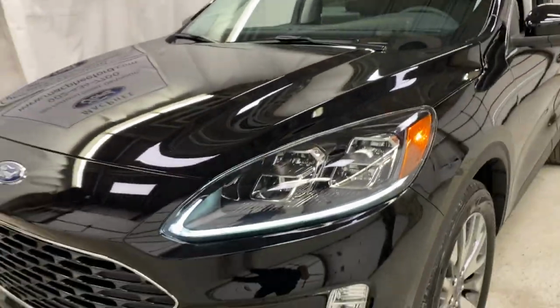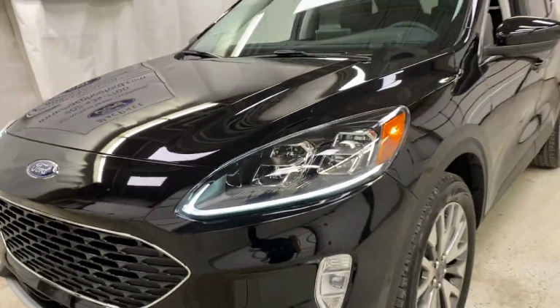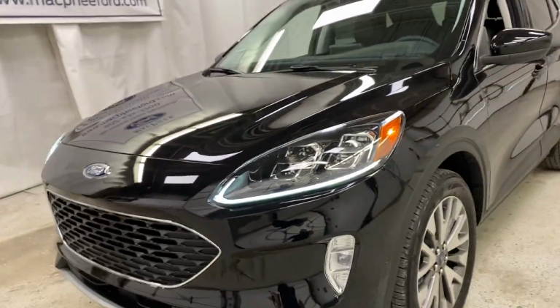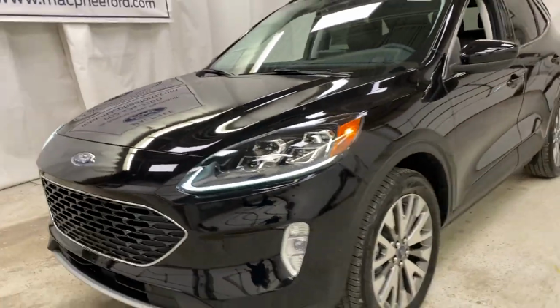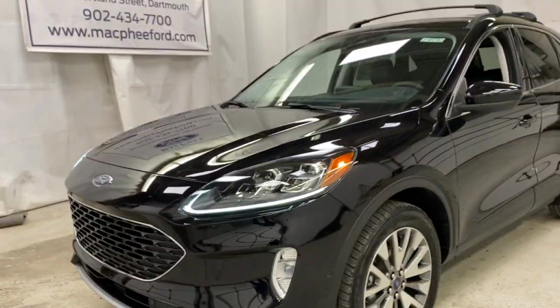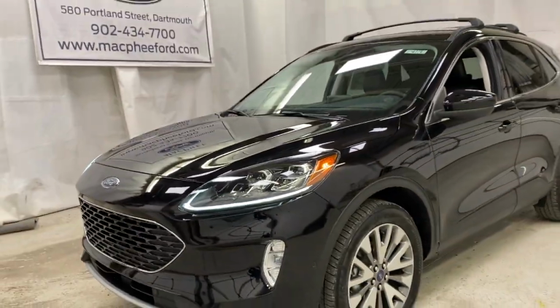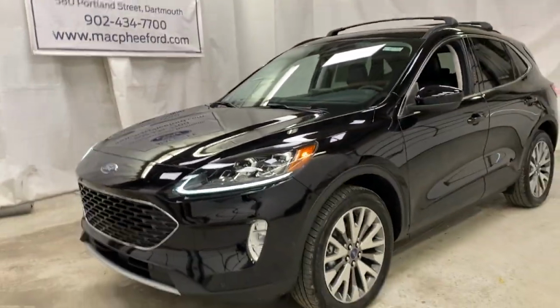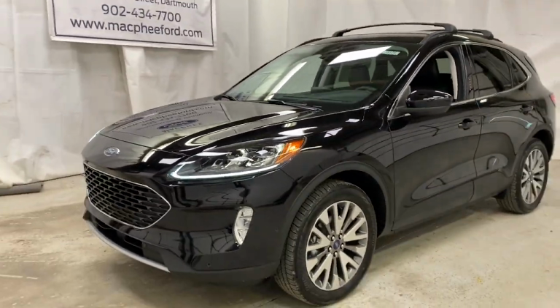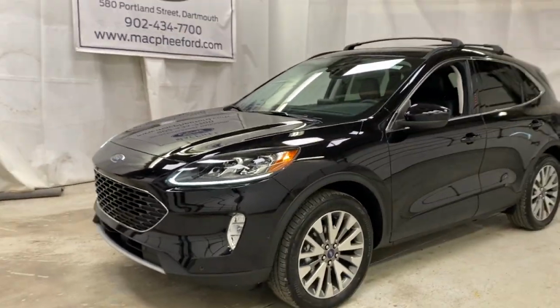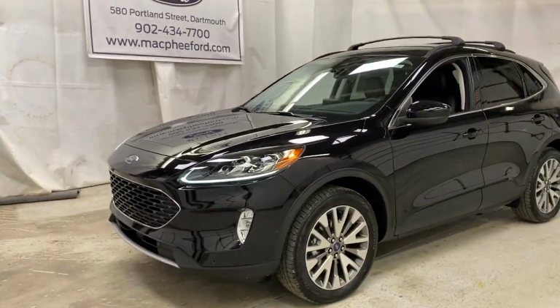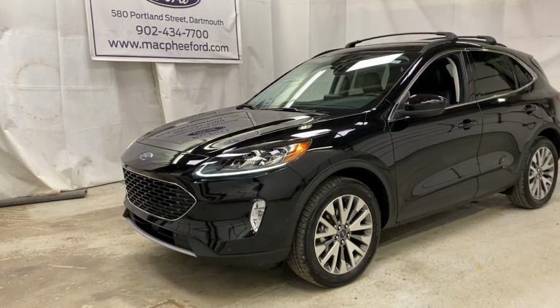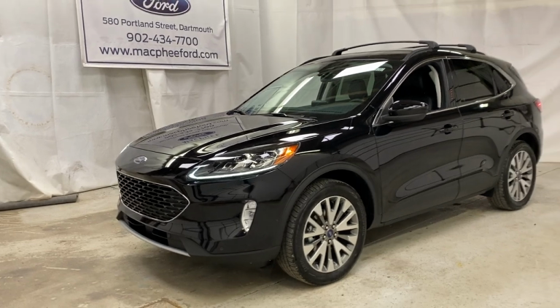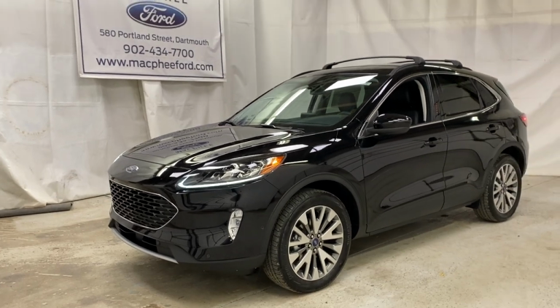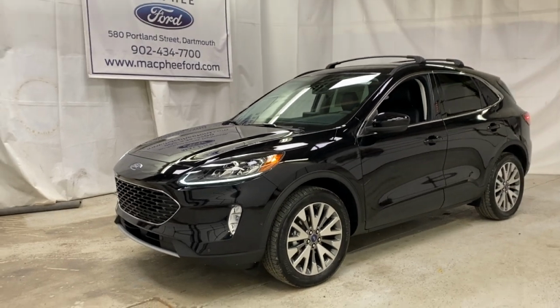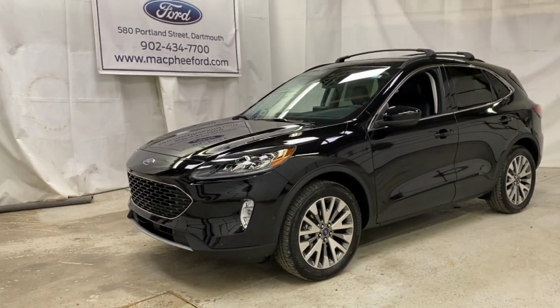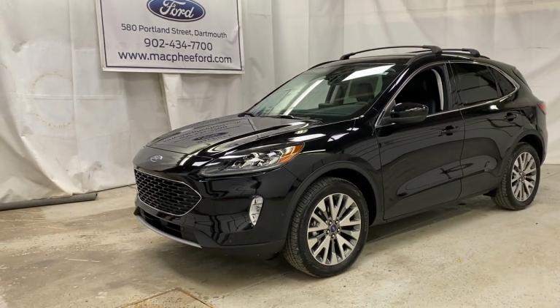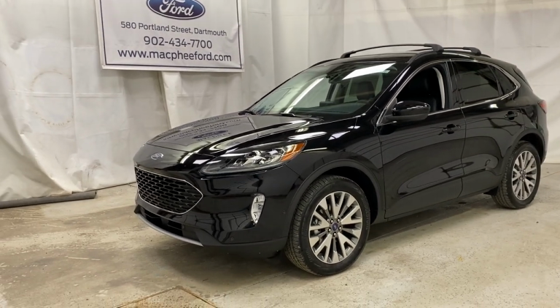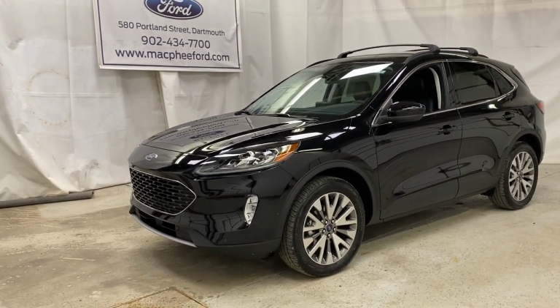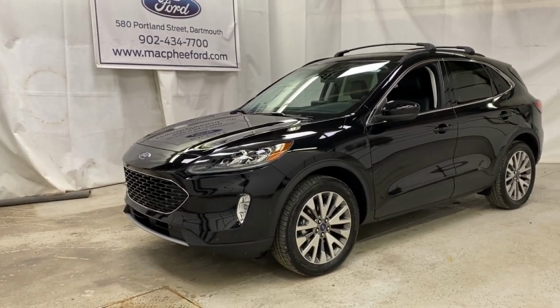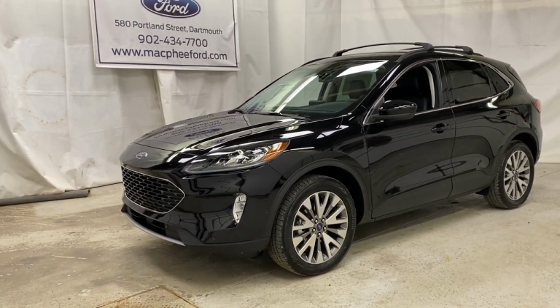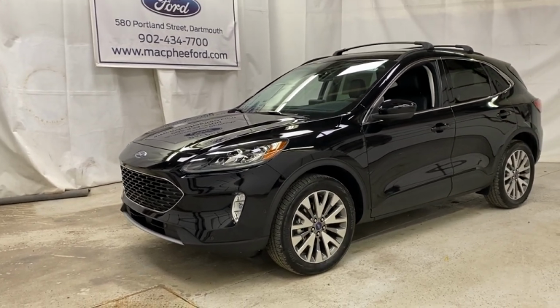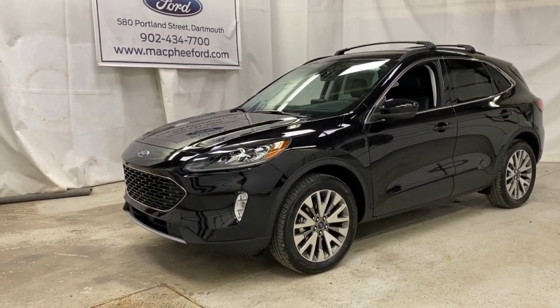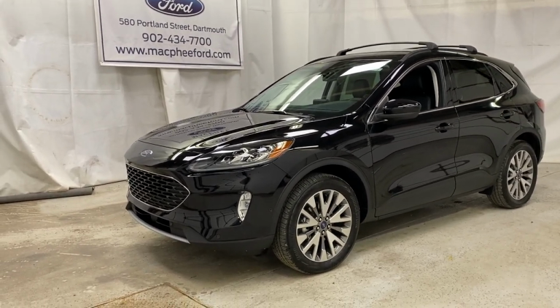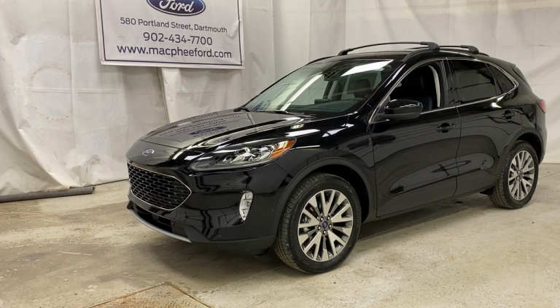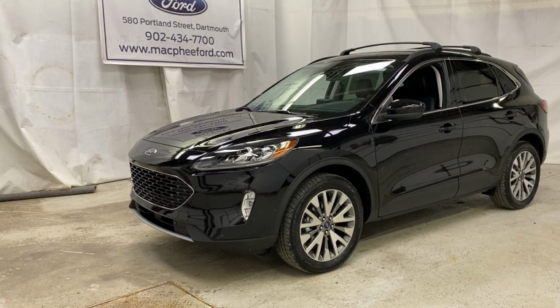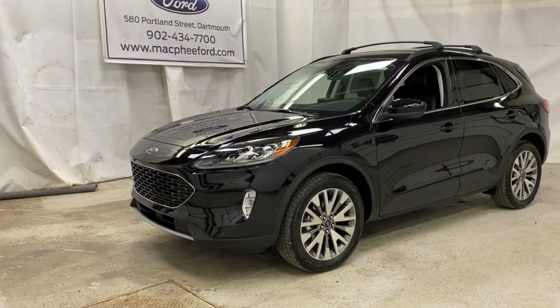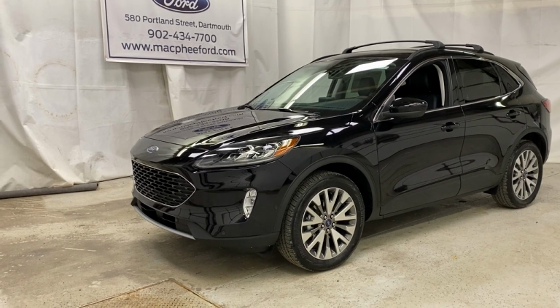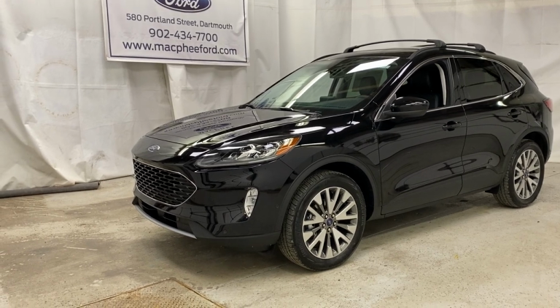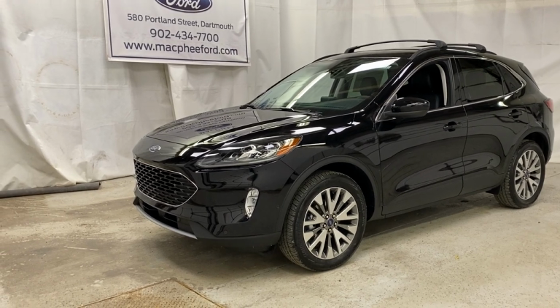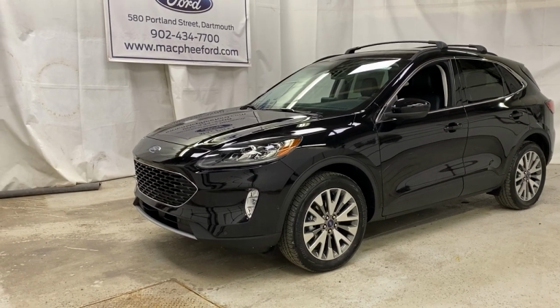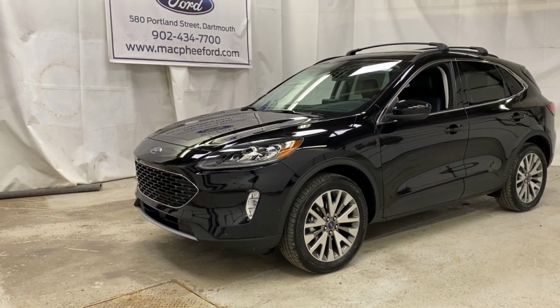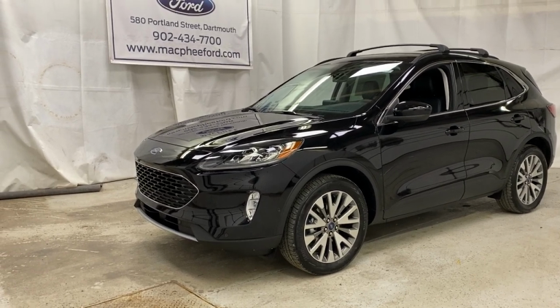All around, a very nice Escape Titanium. Make sure to come on over to McPhee Ford to get your hands on this 2021 Ford Escape Titanium Hybrid. As always, thank you for watching — feel free to subscribe, and we'll see you in our next video.